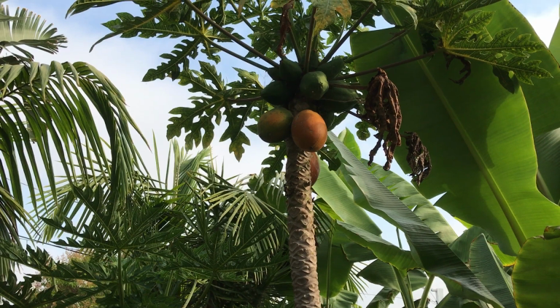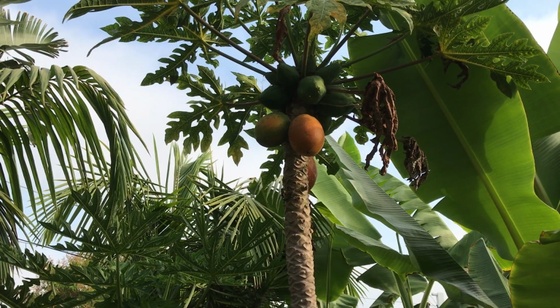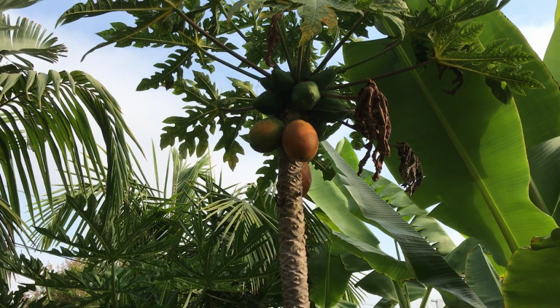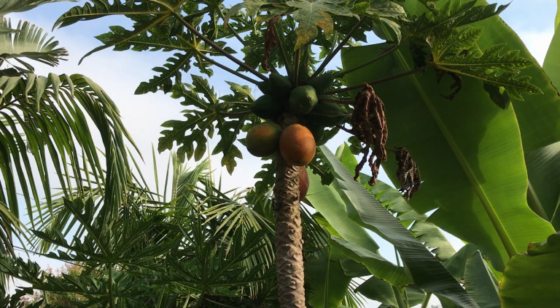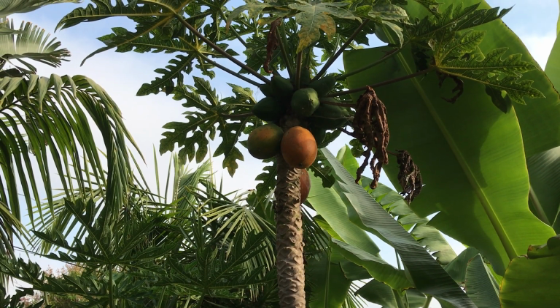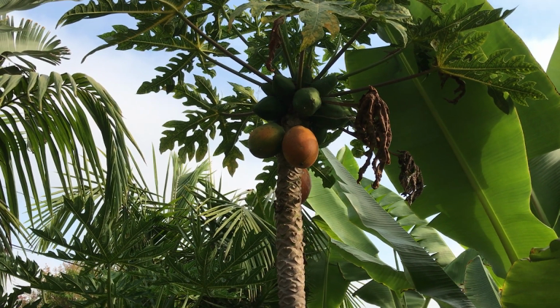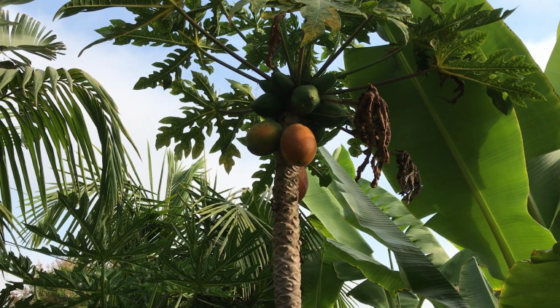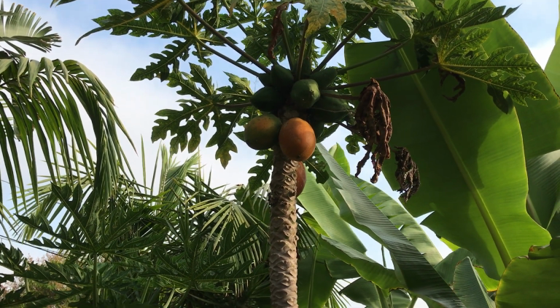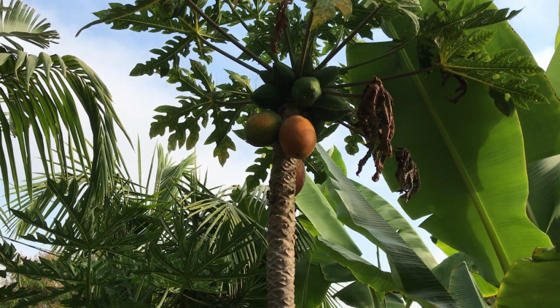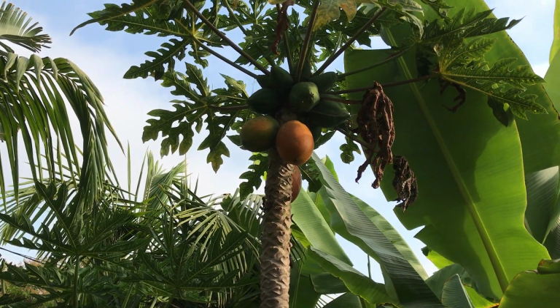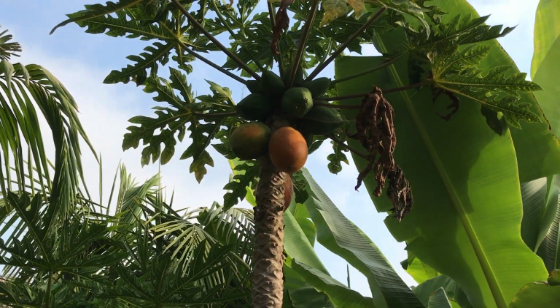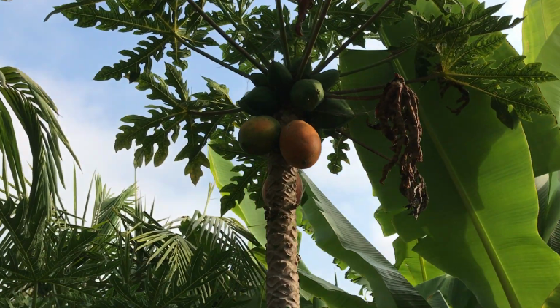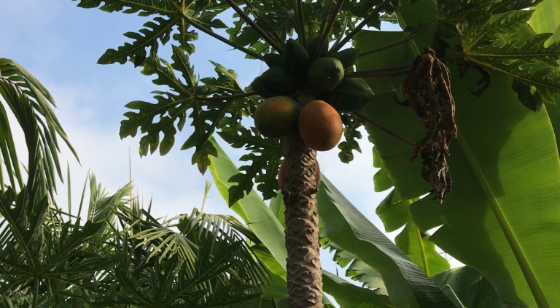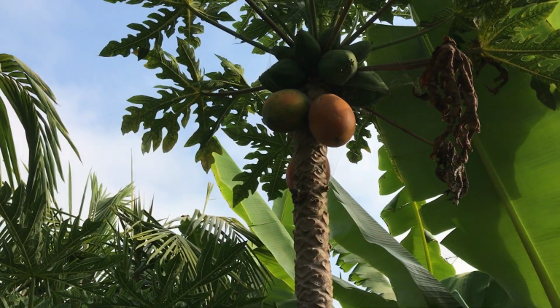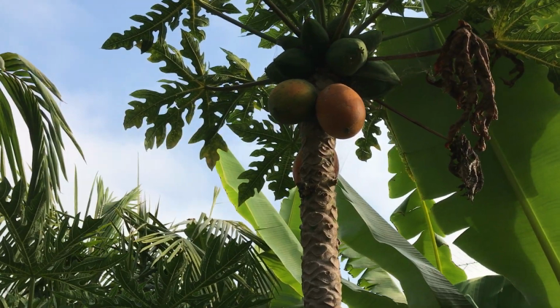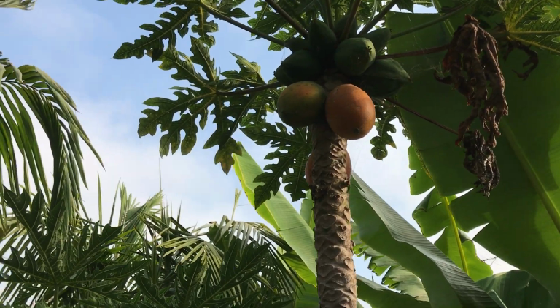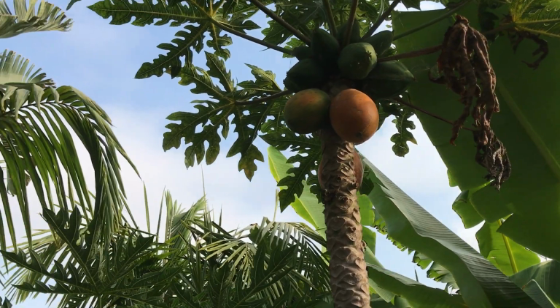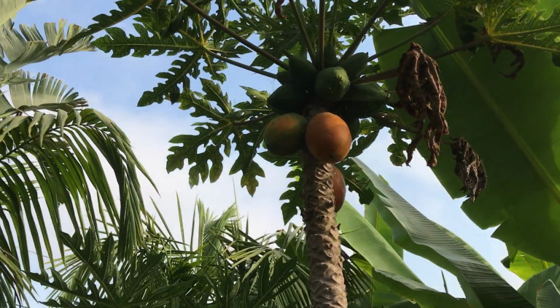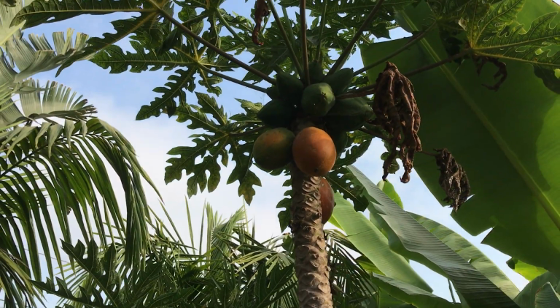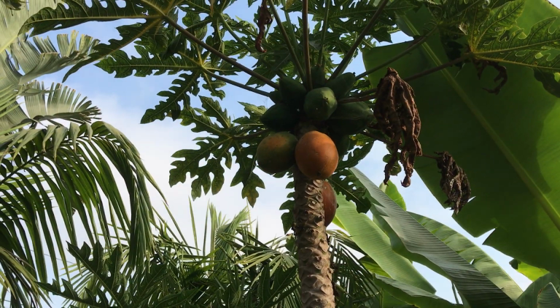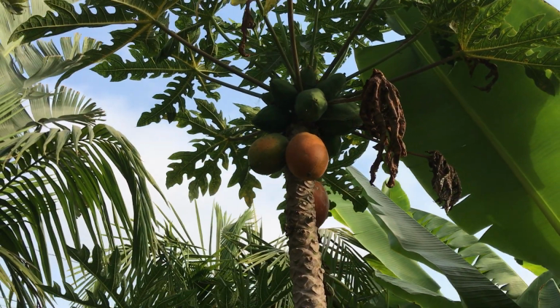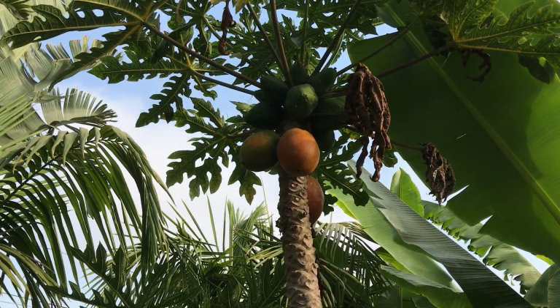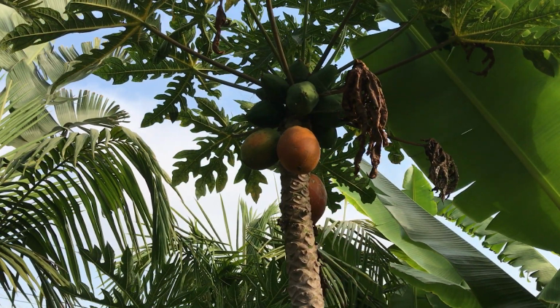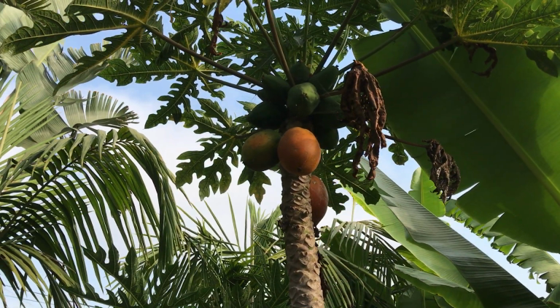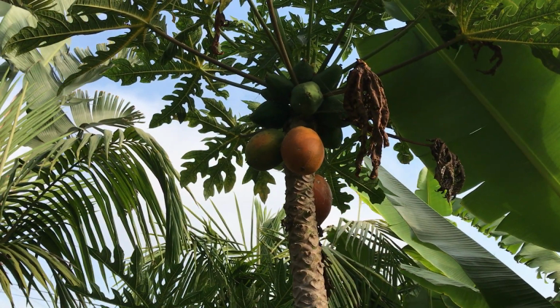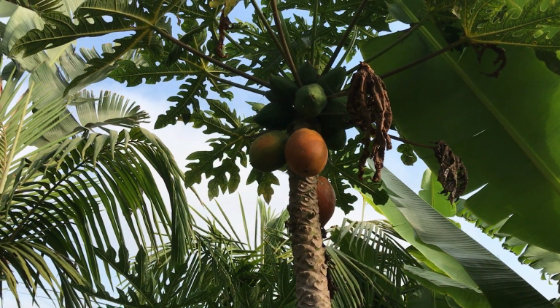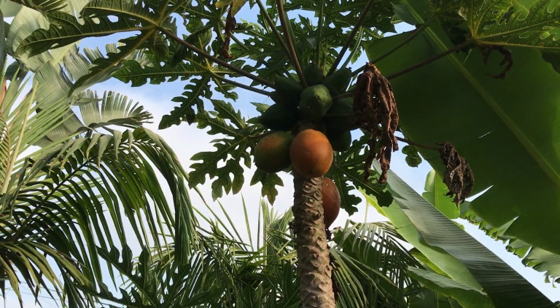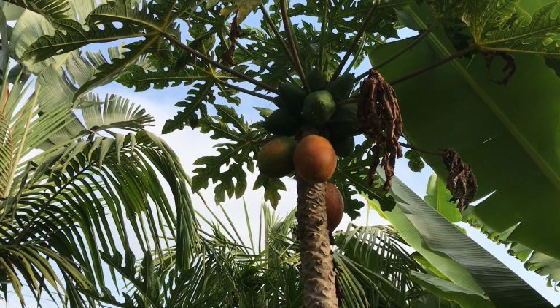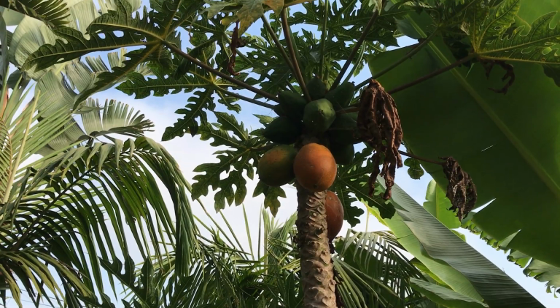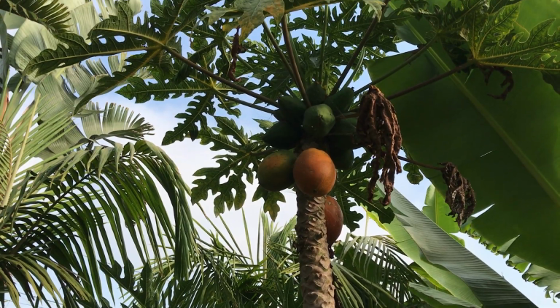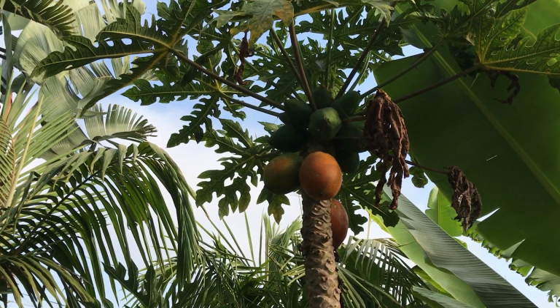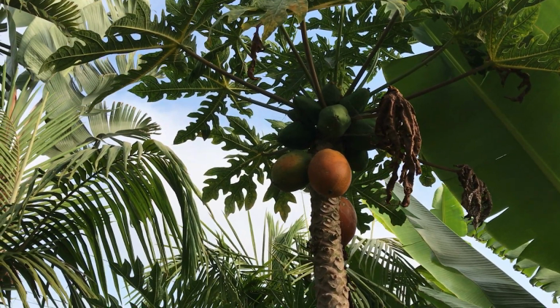Here's some of the lovely papayas that we grow here on our farm. This is a Mexican variety. We've got some that are ready and ripe and they're just exploding at the top.